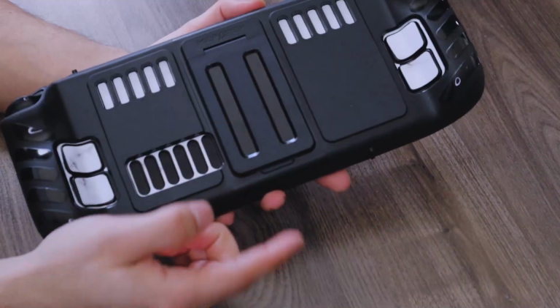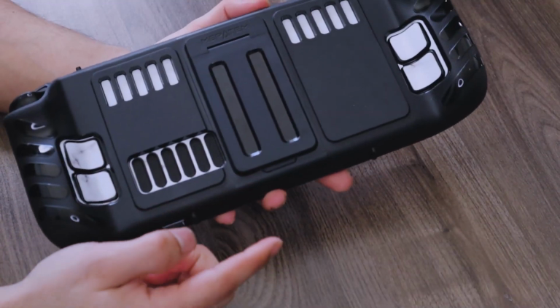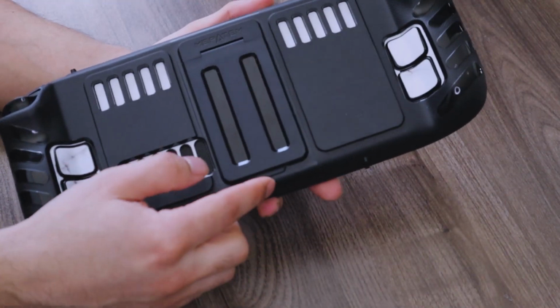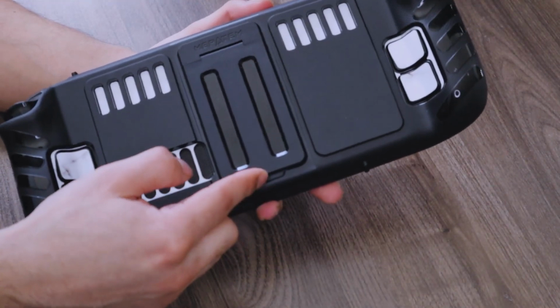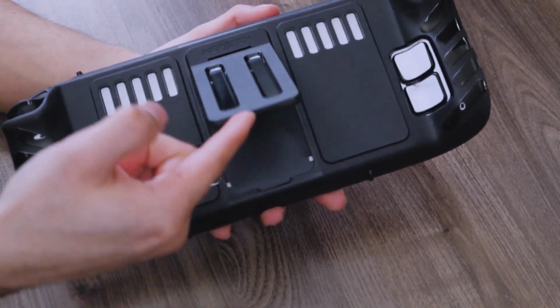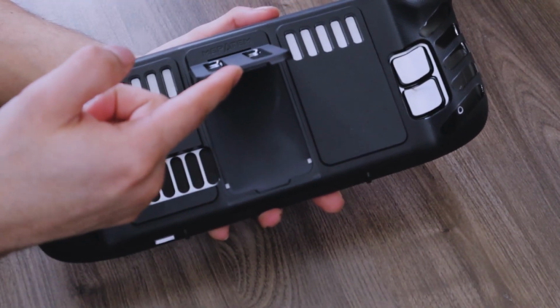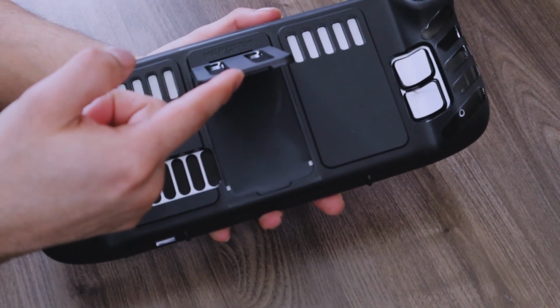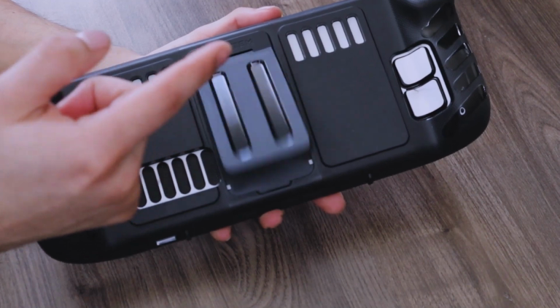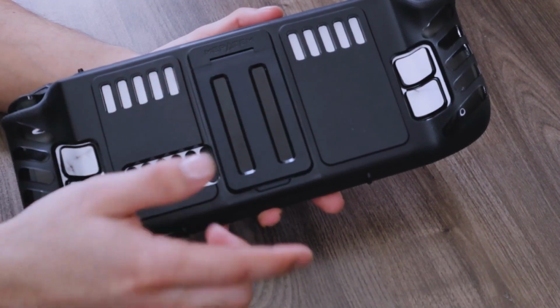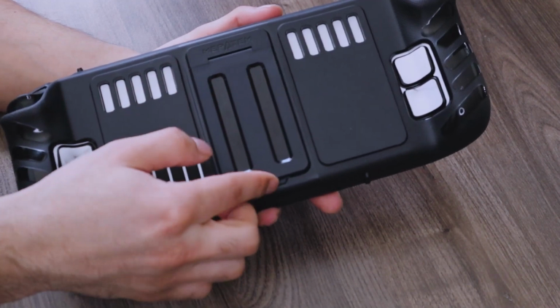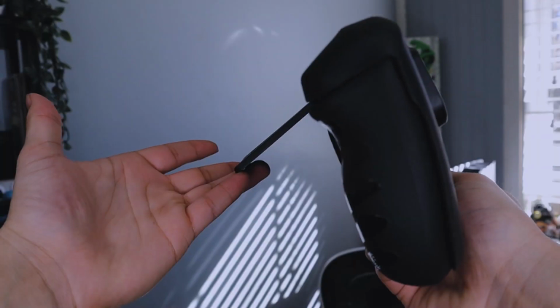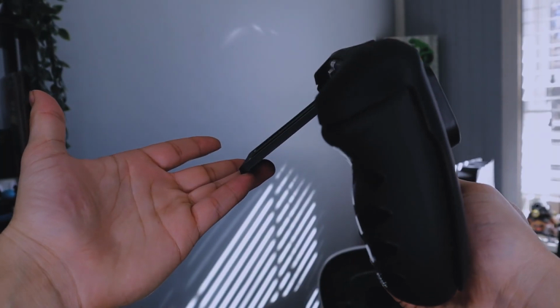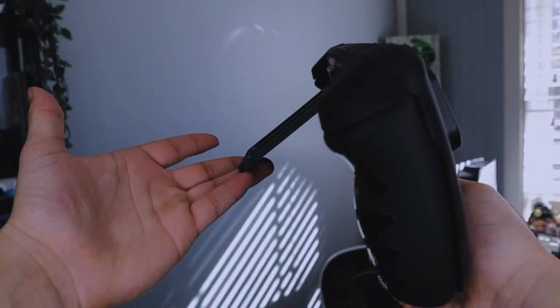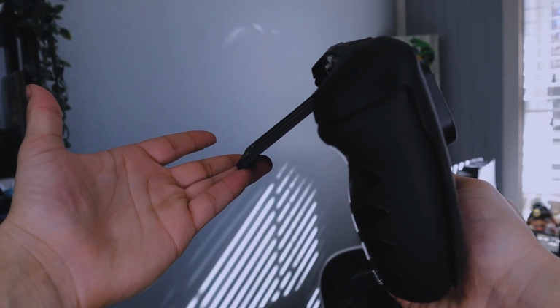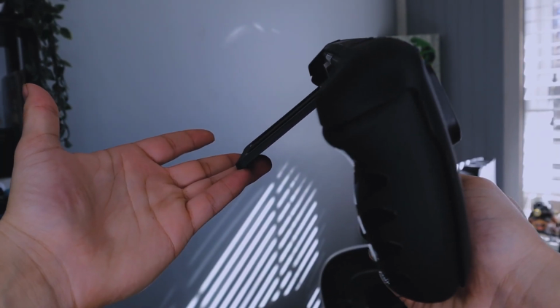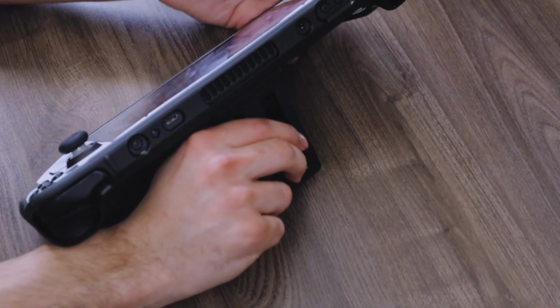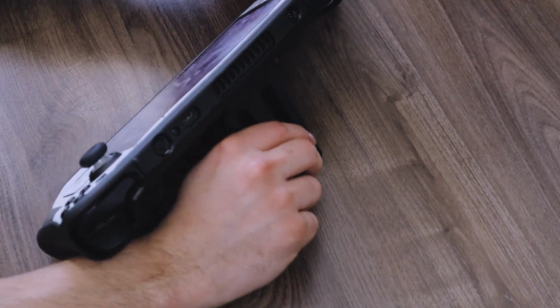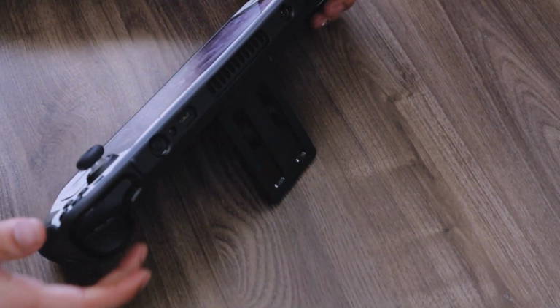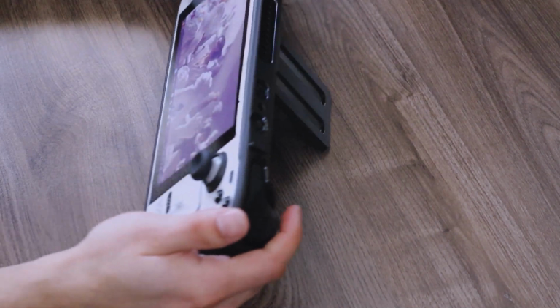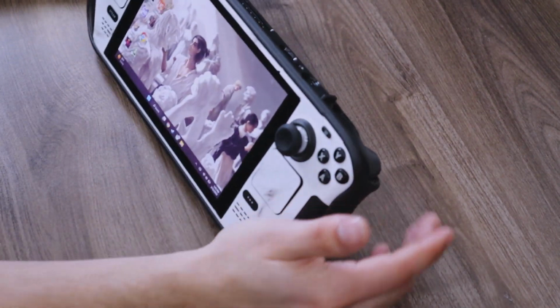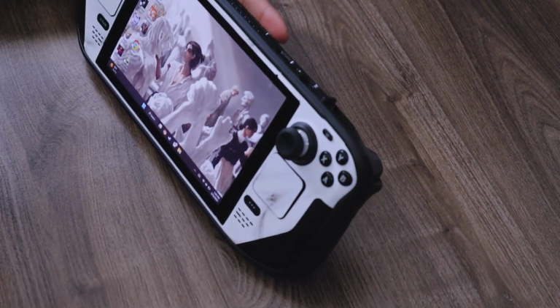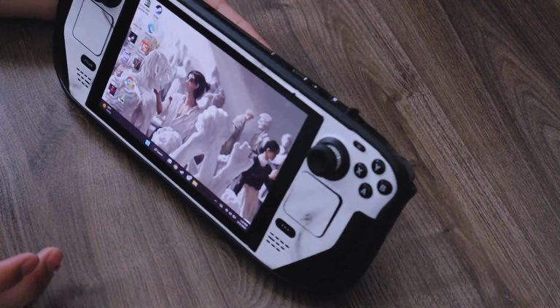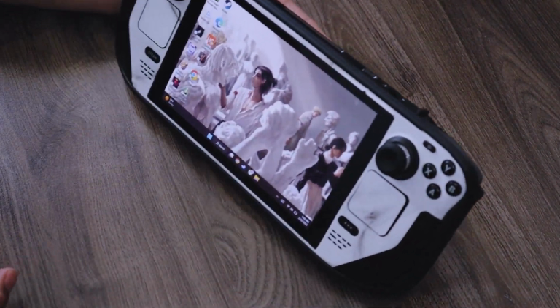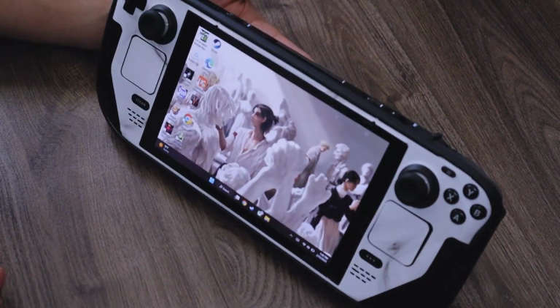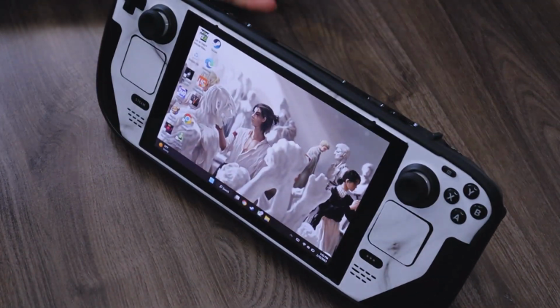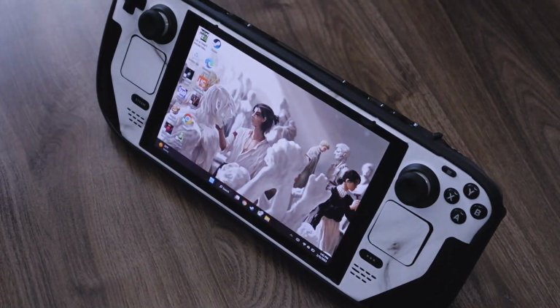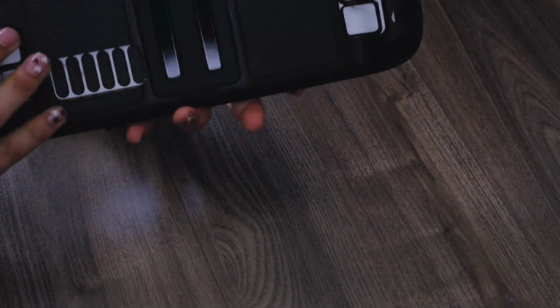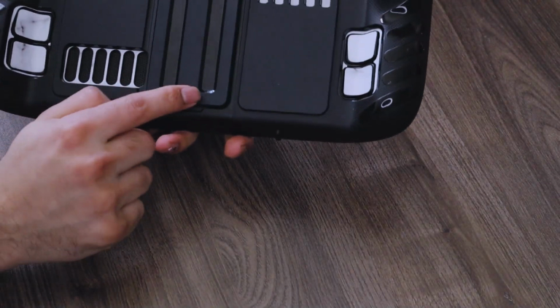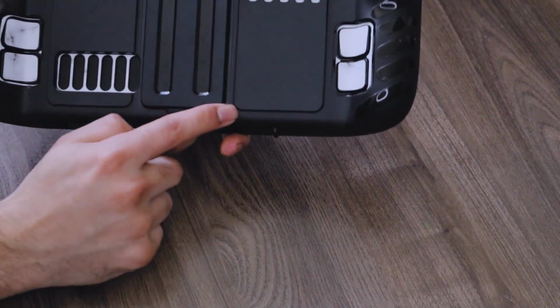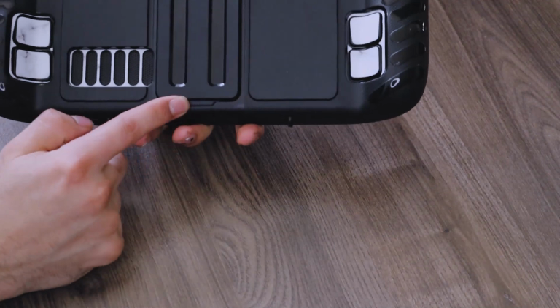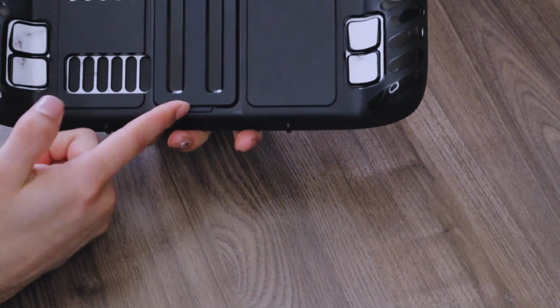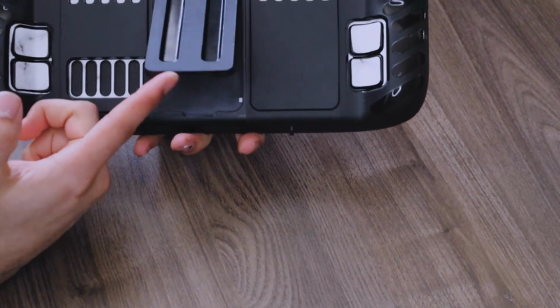The kickstand itself is pretty easy to pull up, but it does not stay up — it just falls right back down. You're going to want to basically hold on to it while you're setting it up. This is what it looks like once you have it propped up. Probably my least favorite thing about this is that the kickstand is a little bit flimsy.